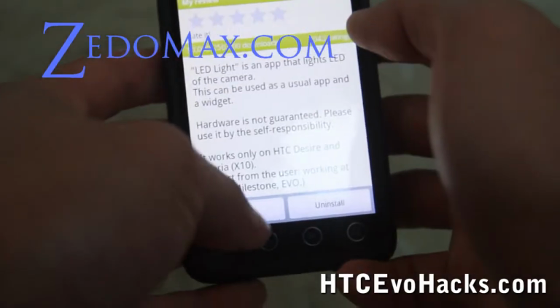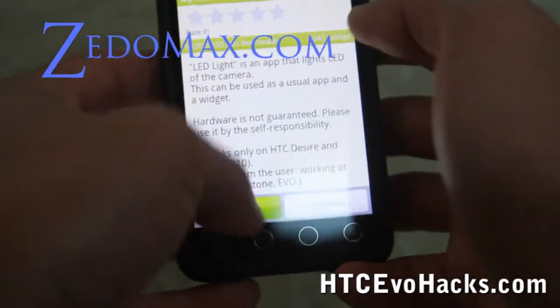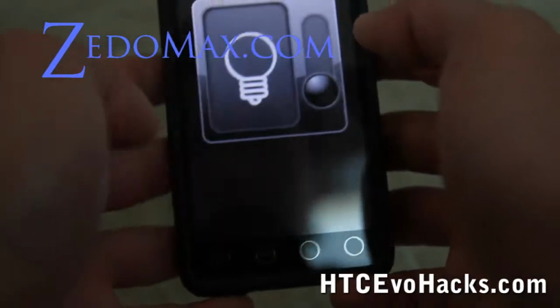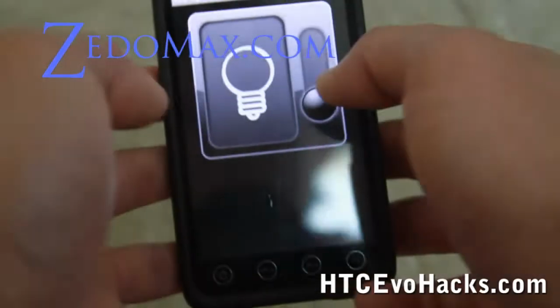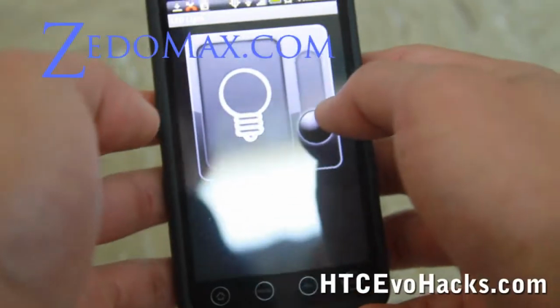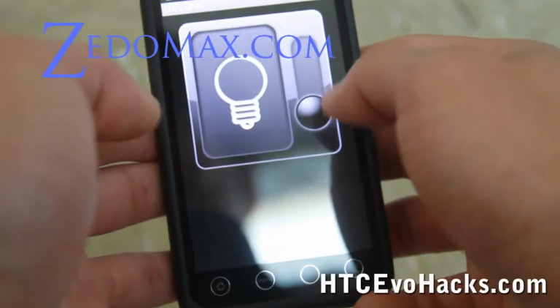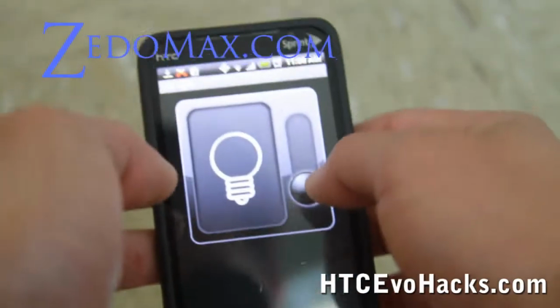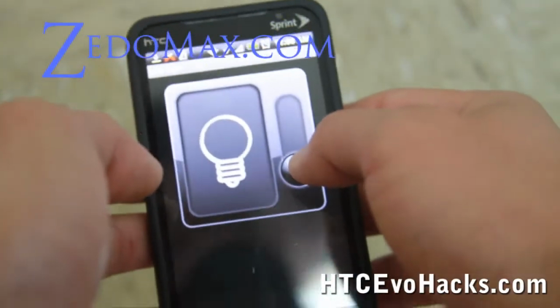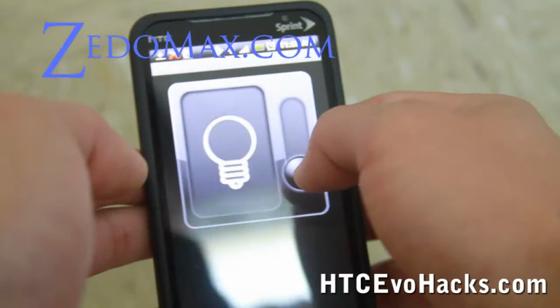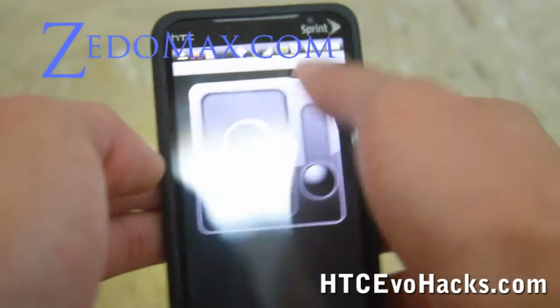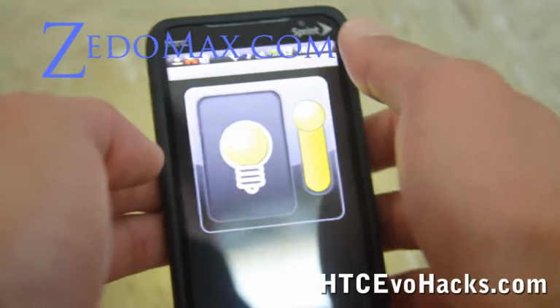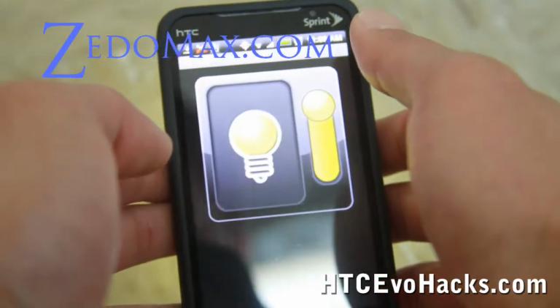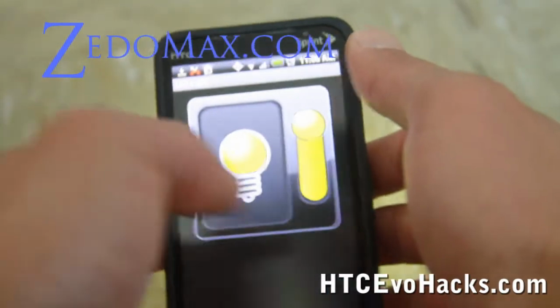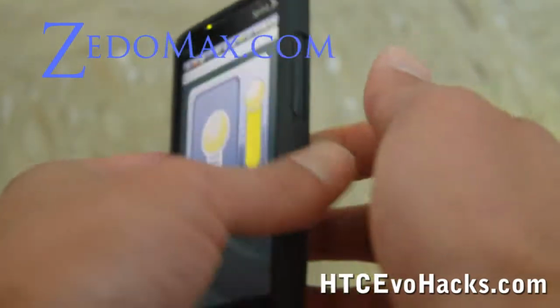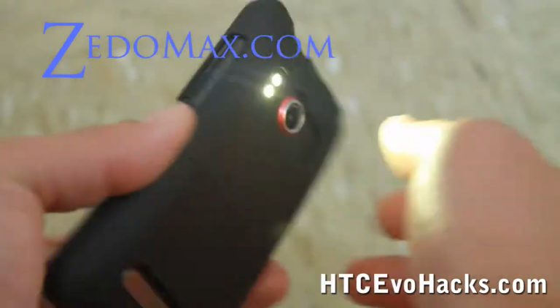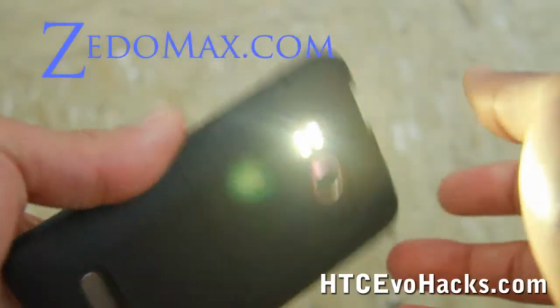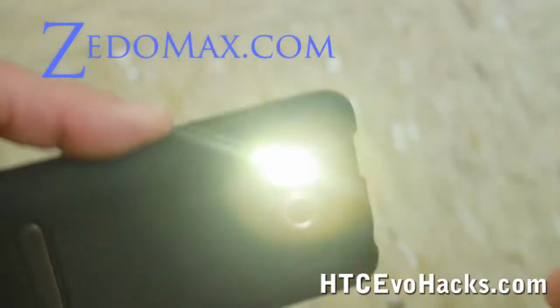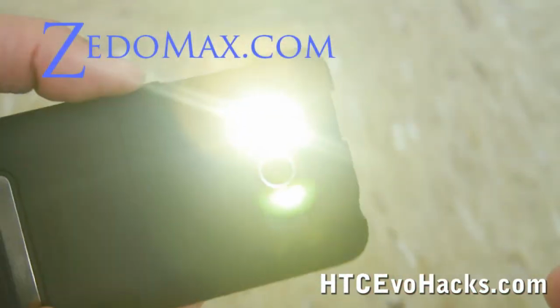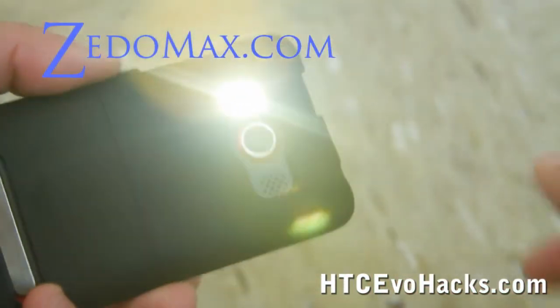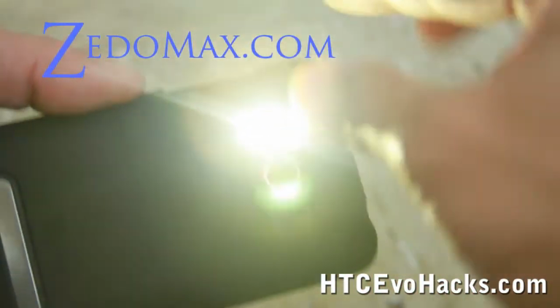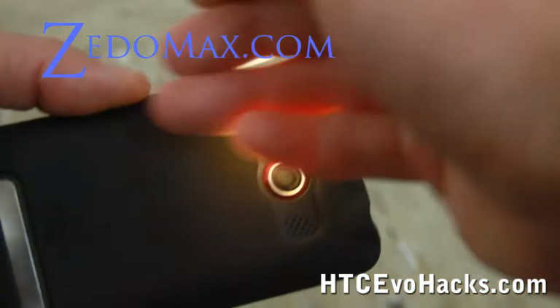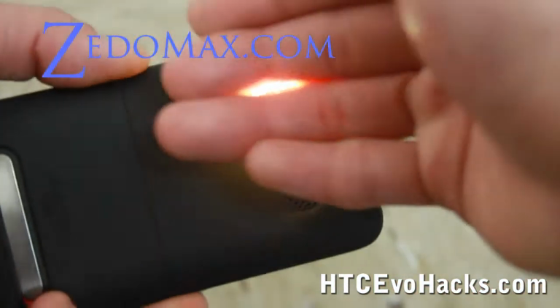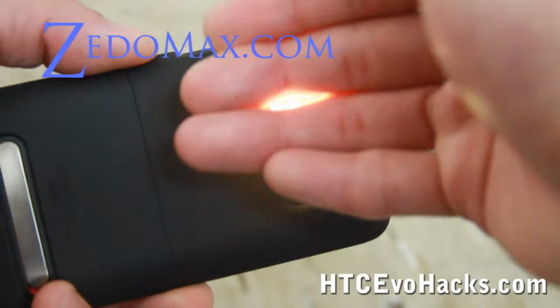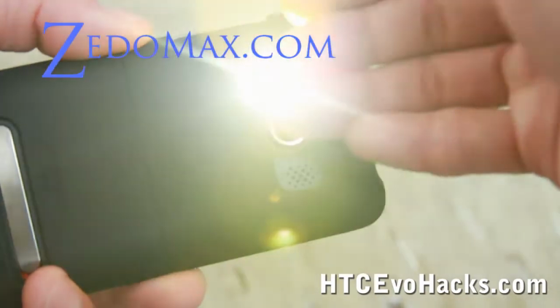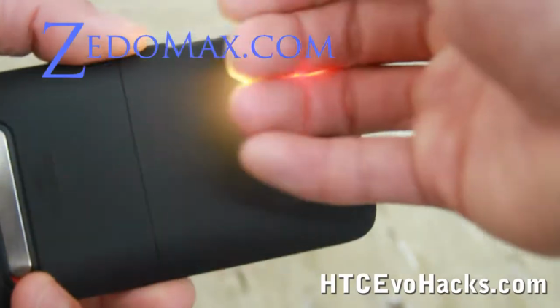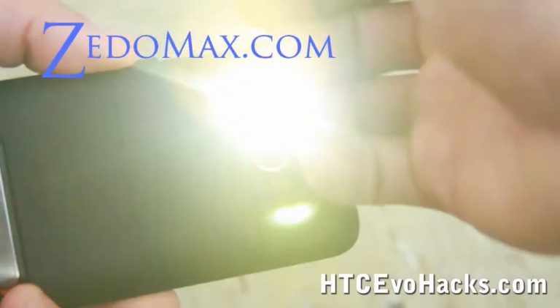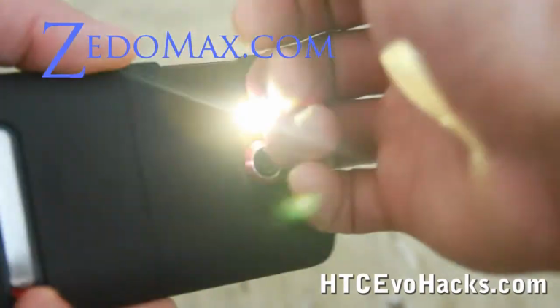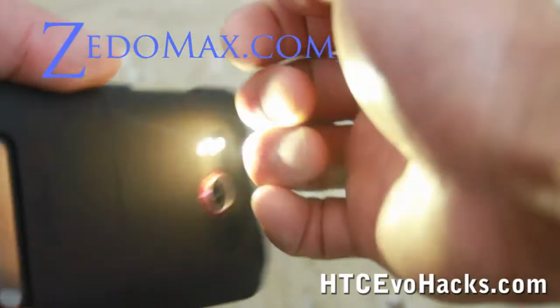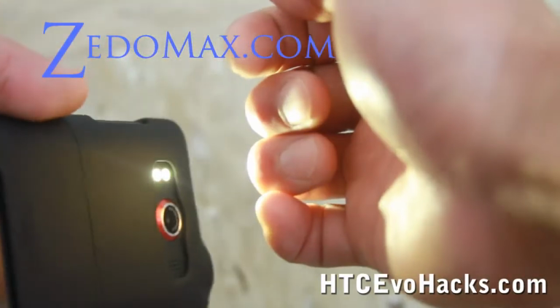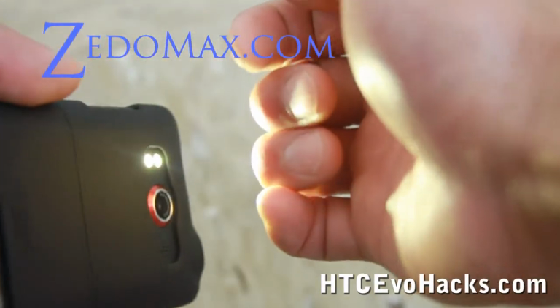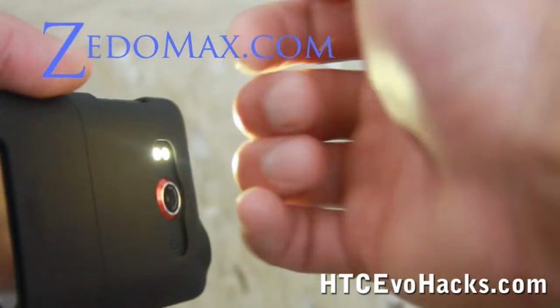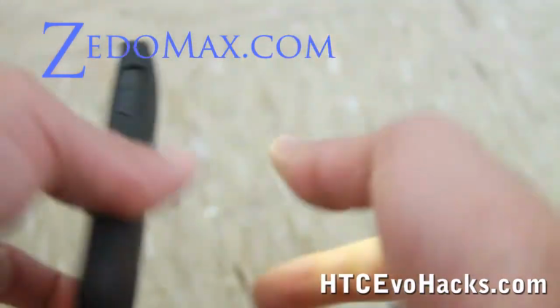Open it up — this is basically the LED light app, so you turn it on and both of the two LEDs come on. There you go, that's cool right?